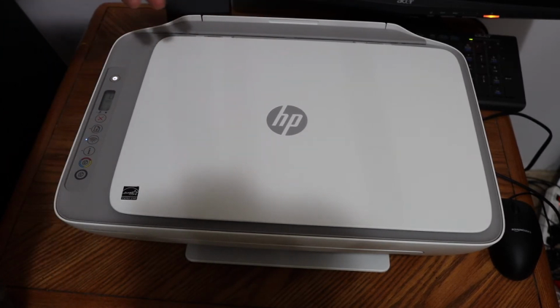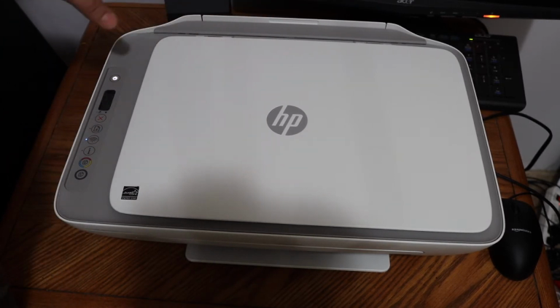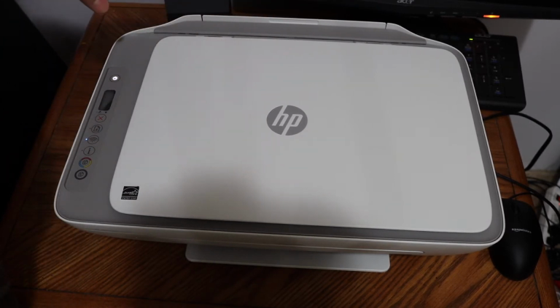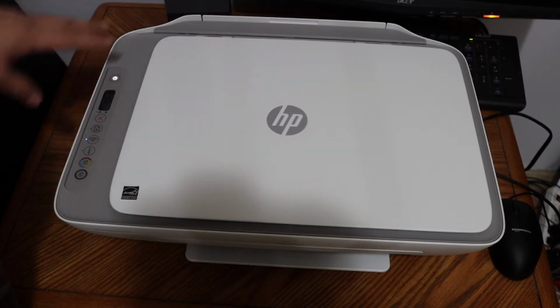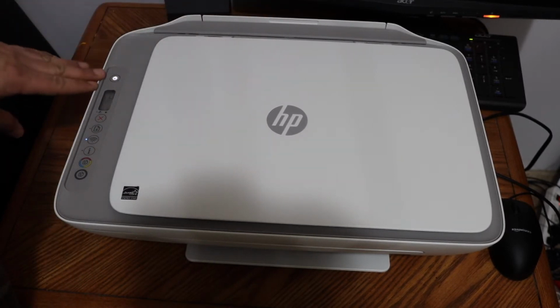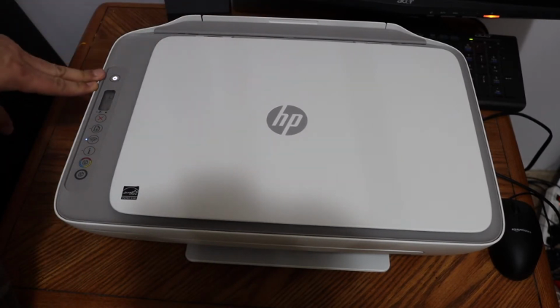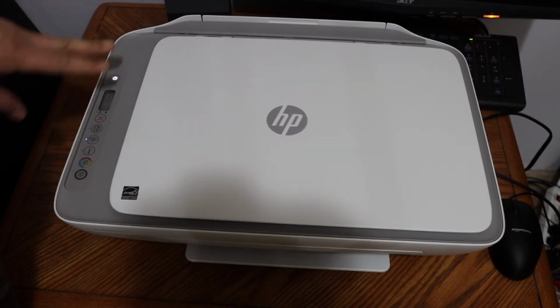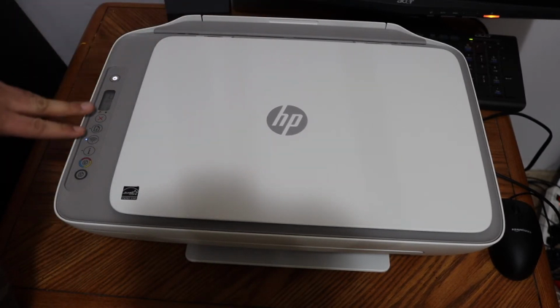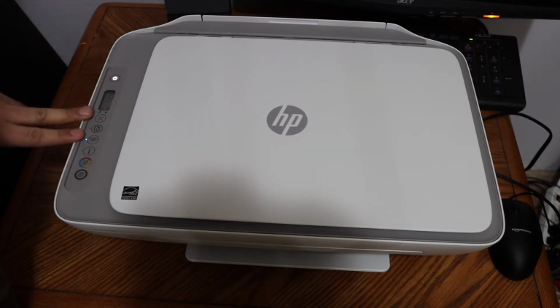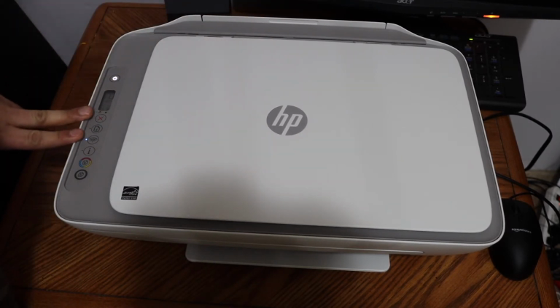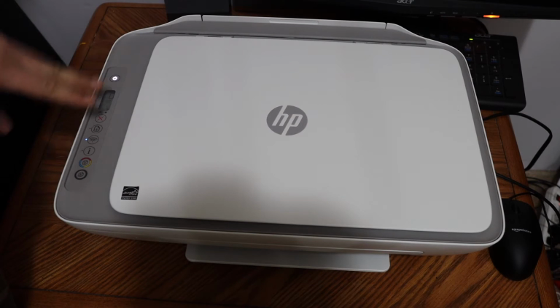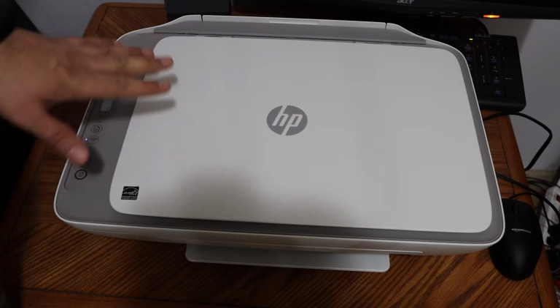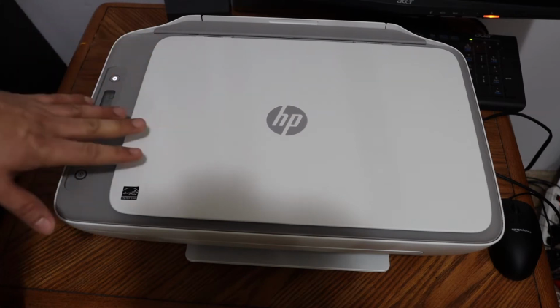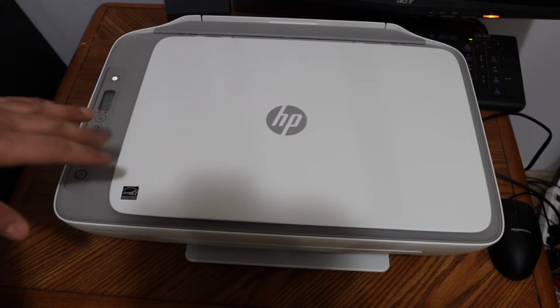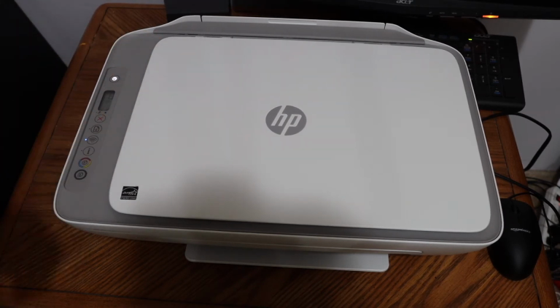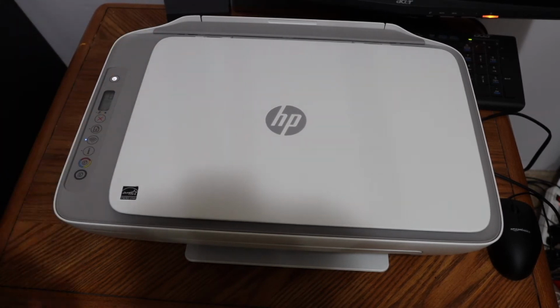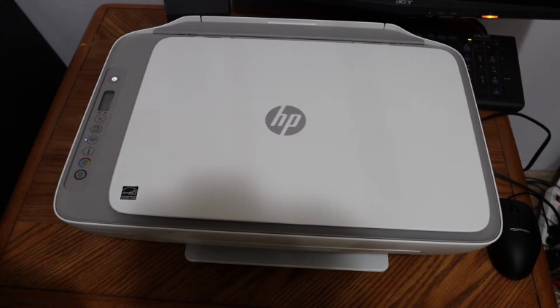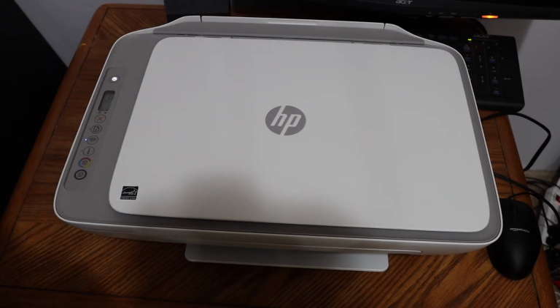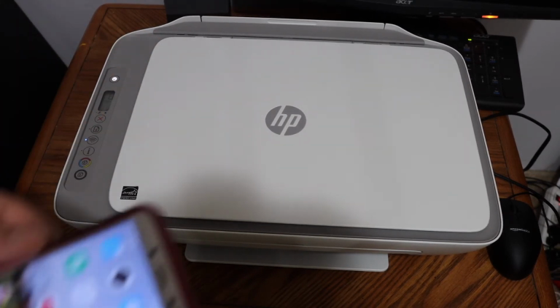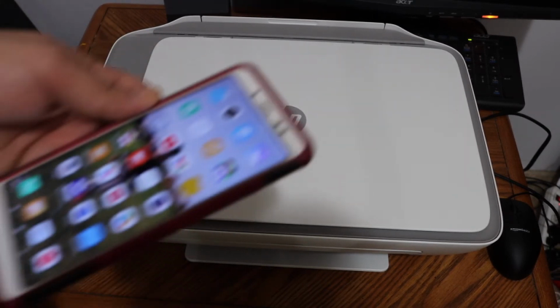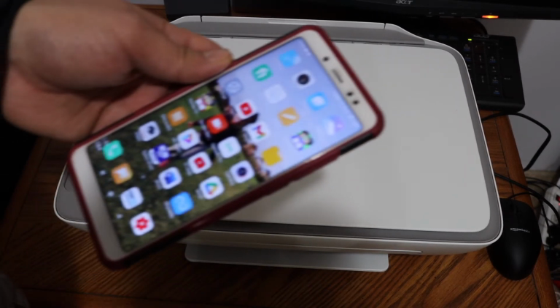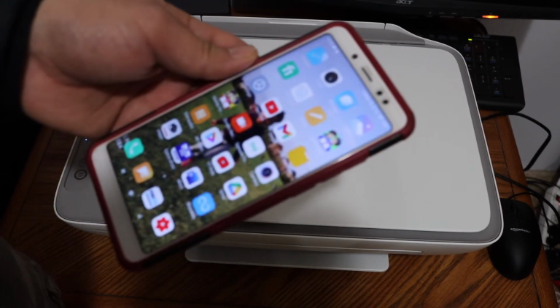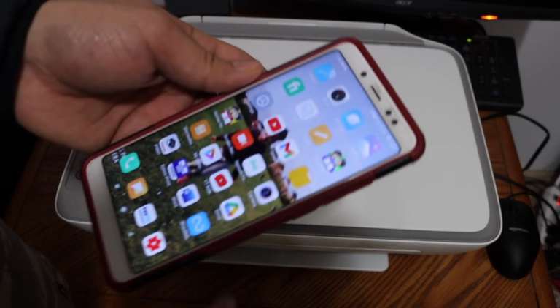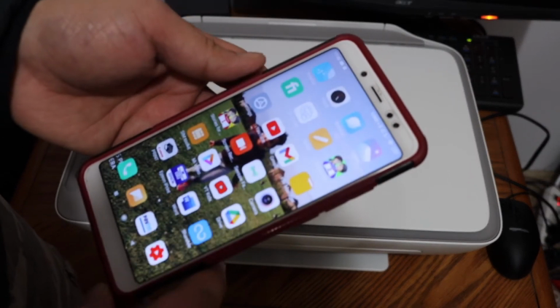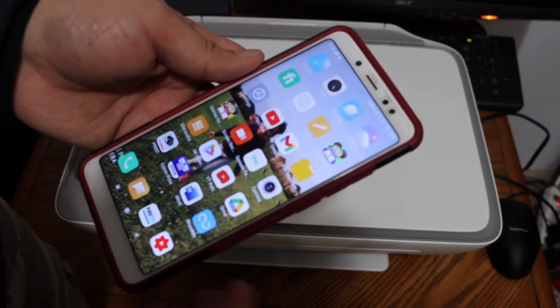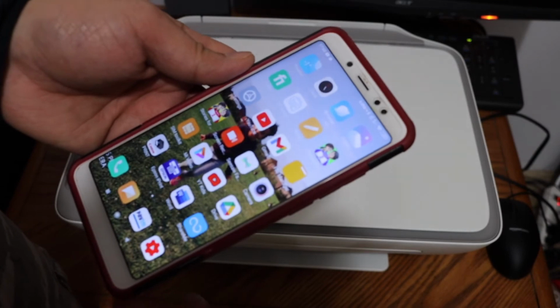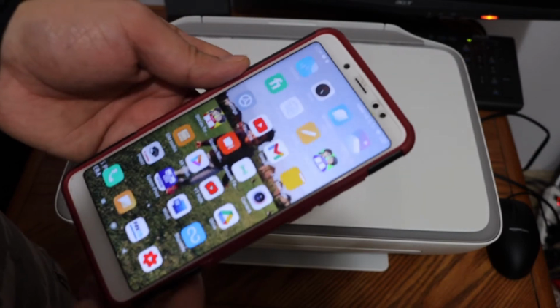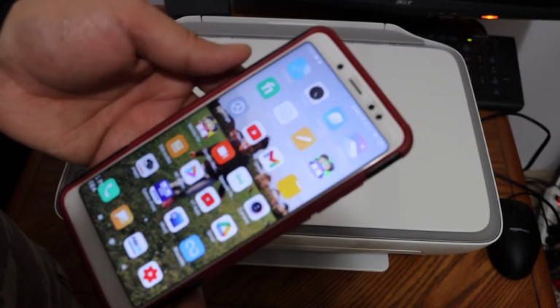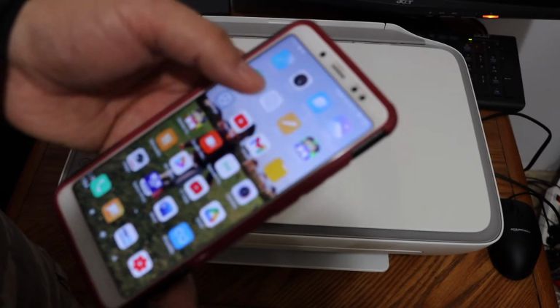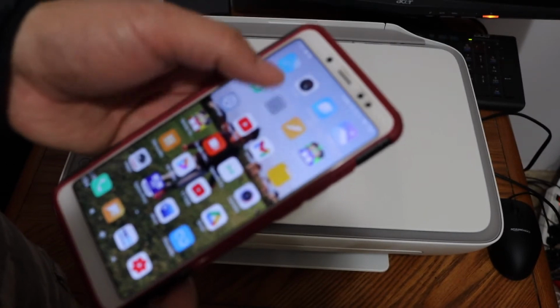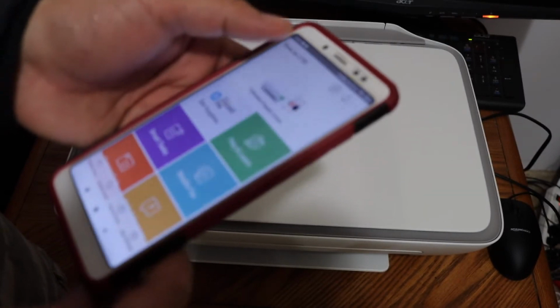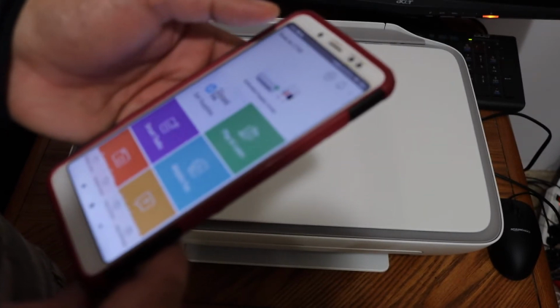The first step is to switch on the printer and go to the display panel so that we can enter it into the setup mode. Also, download the HP Smart app on your Android phone so that we can use it for the setup.